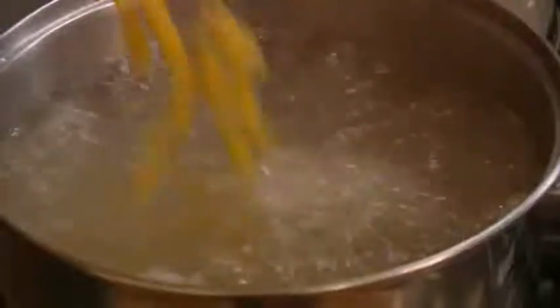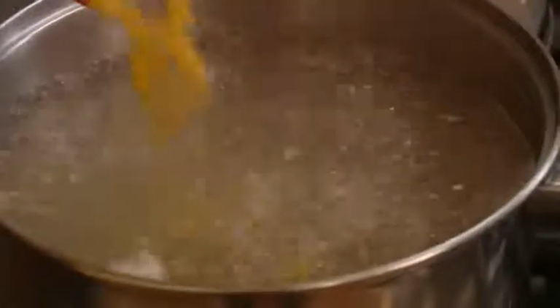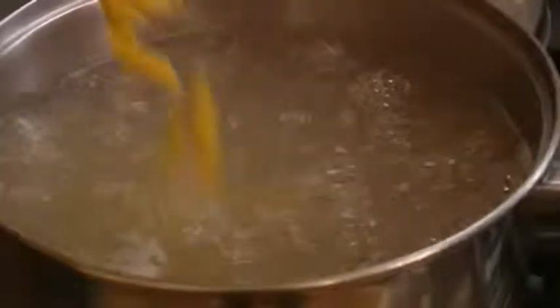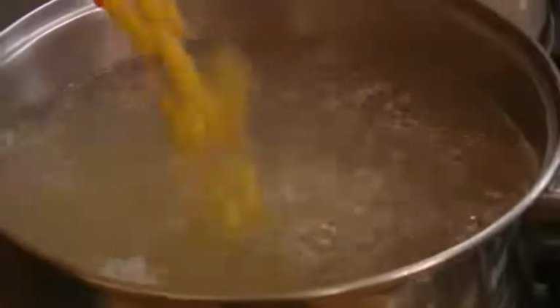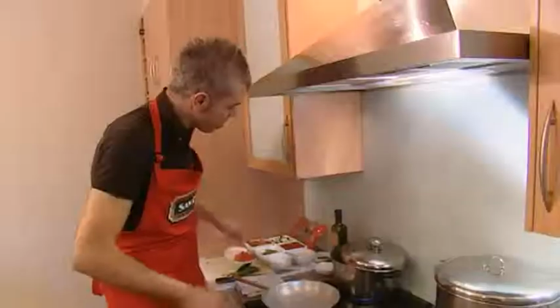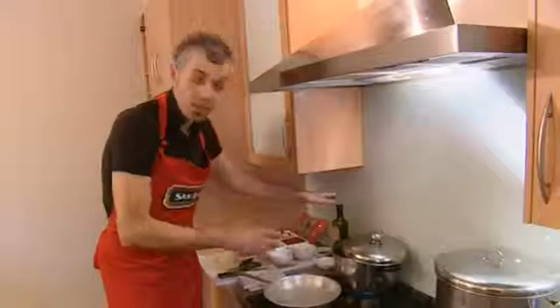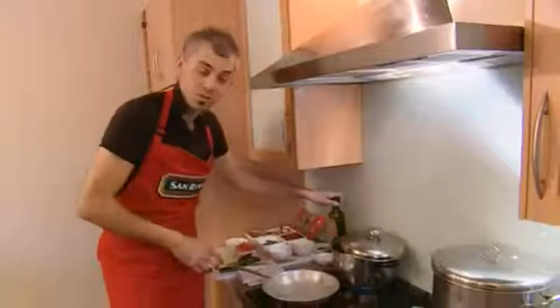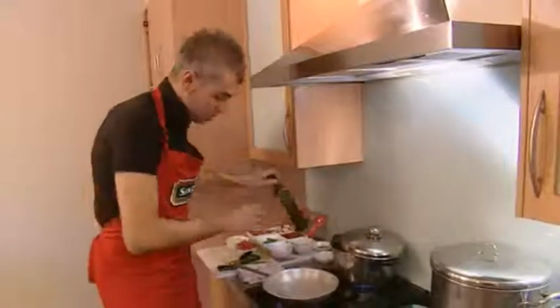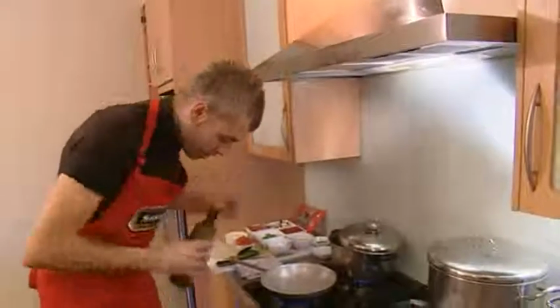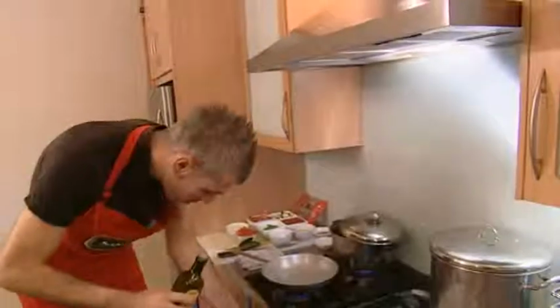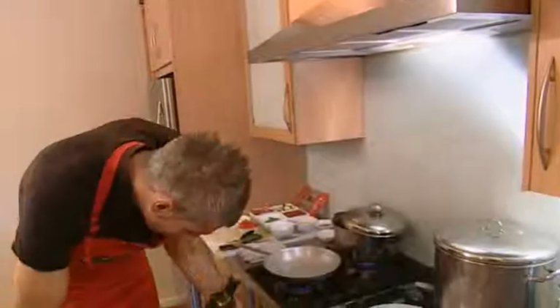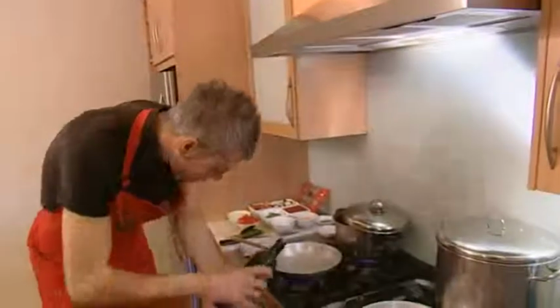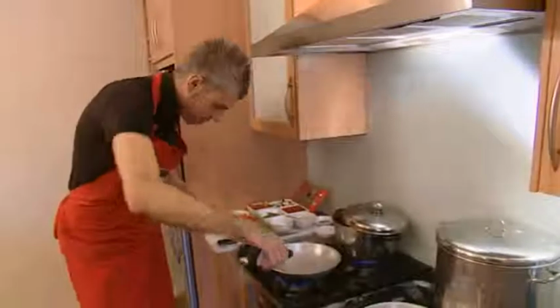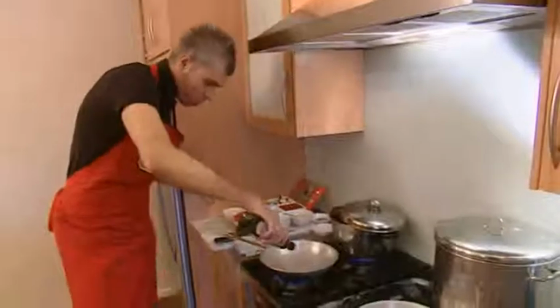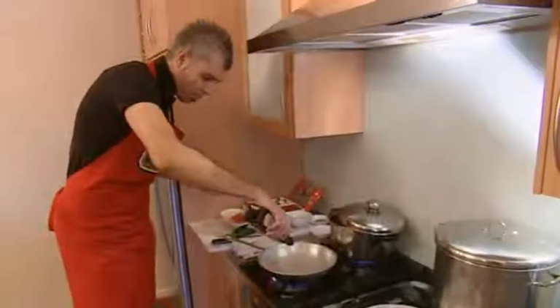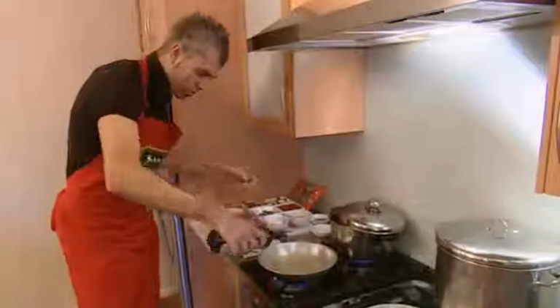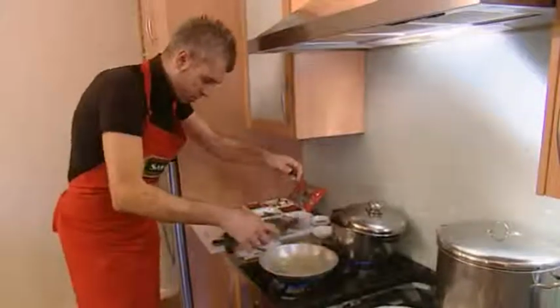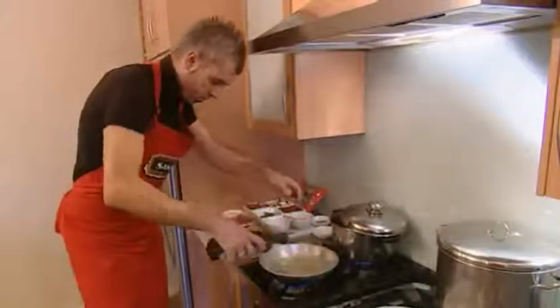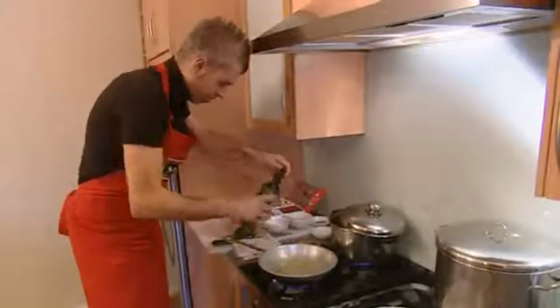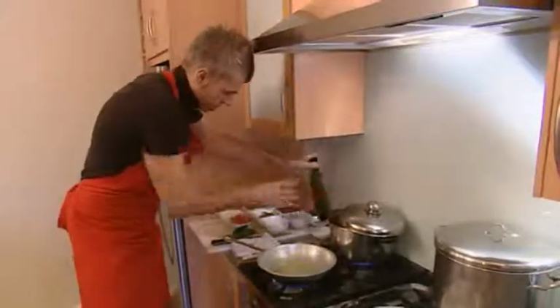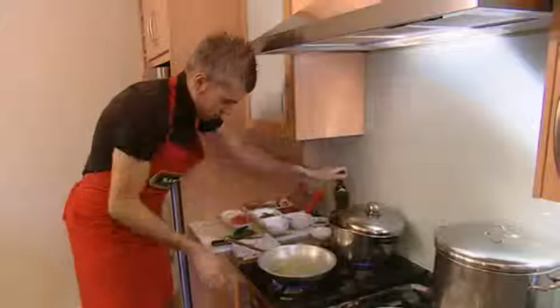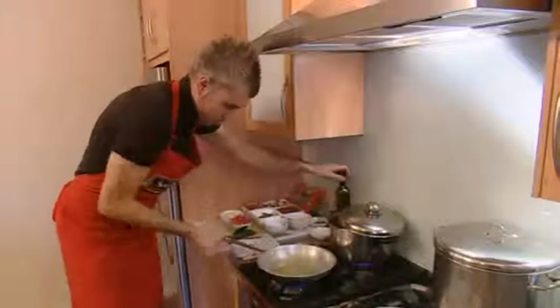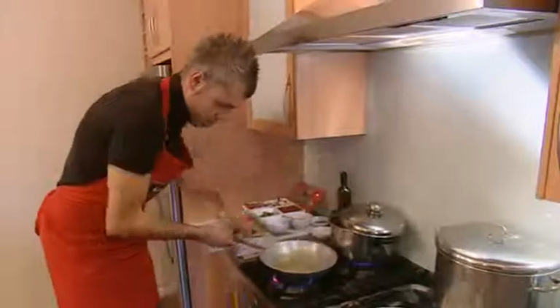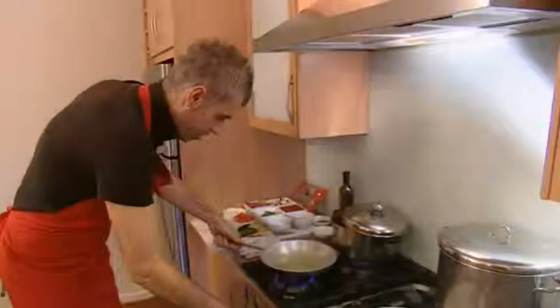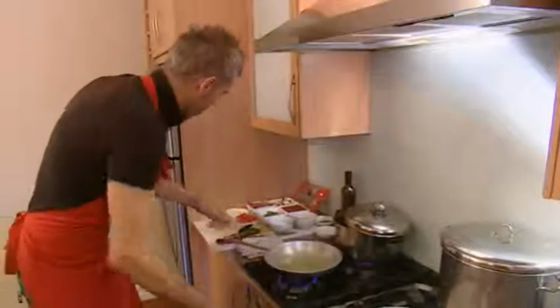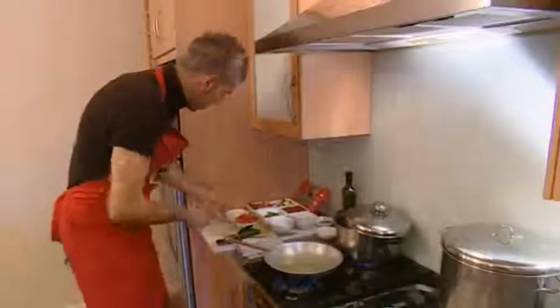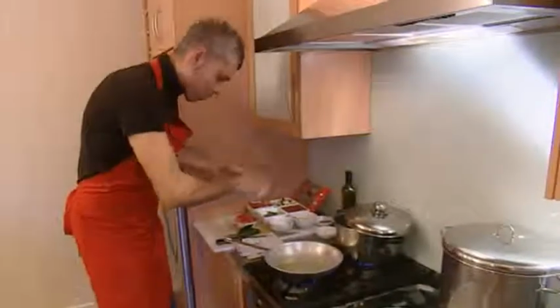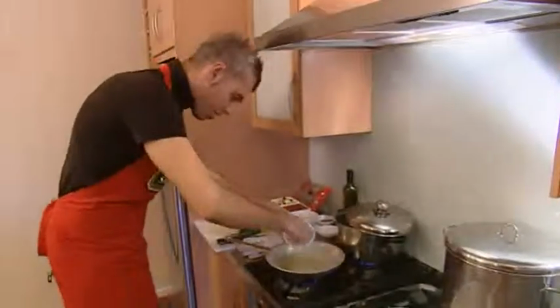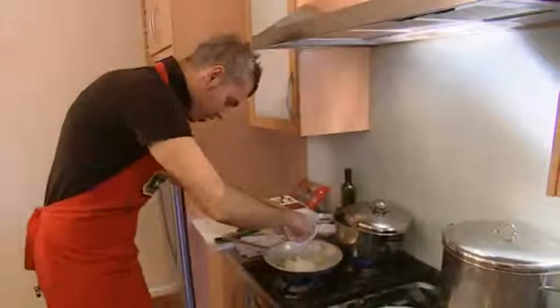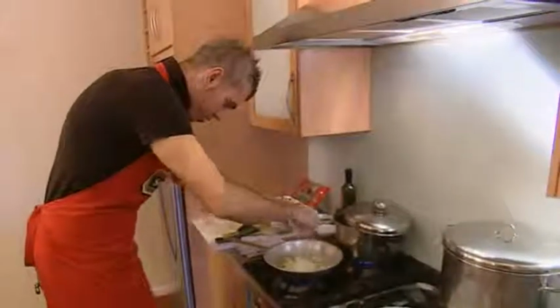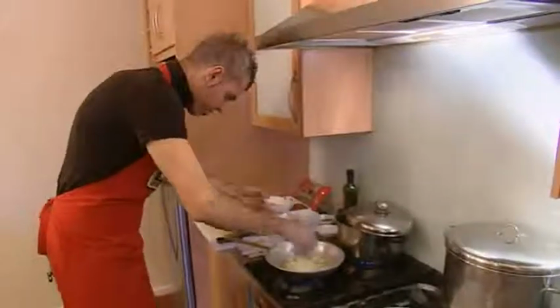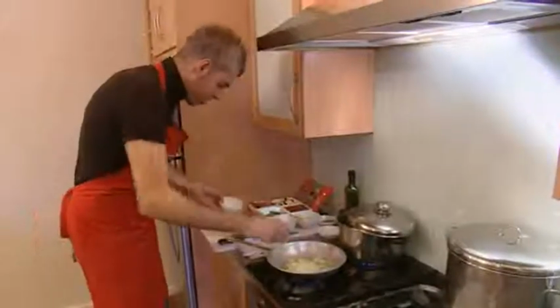Our pasta is in the water cooking away, so we need to get onto our sauce. Get your pan on to about a medium heat with a good amount of olive oil. Get that going, then fry off your onions first — get that nice and sizzling.